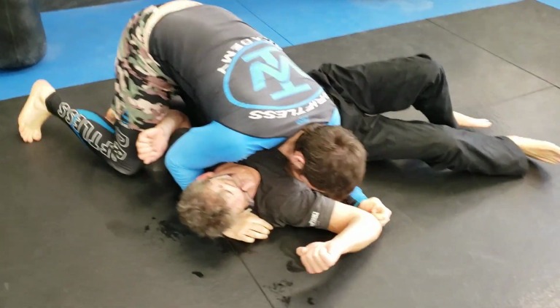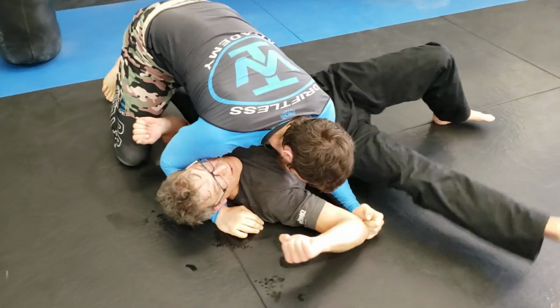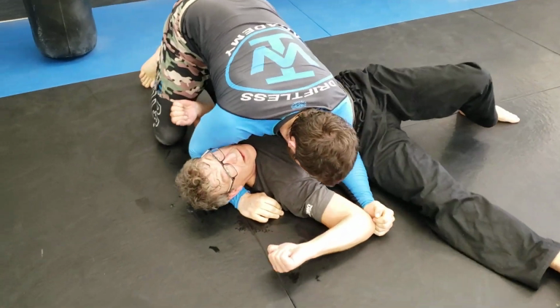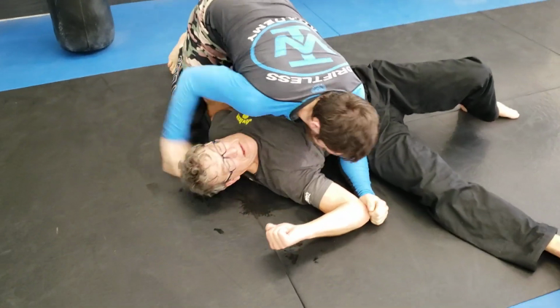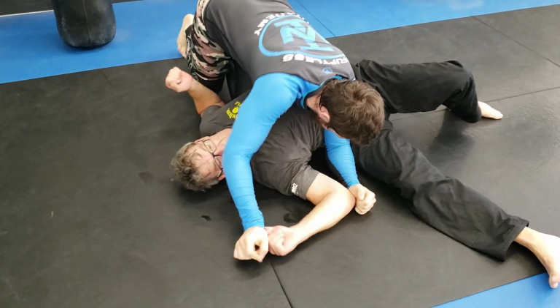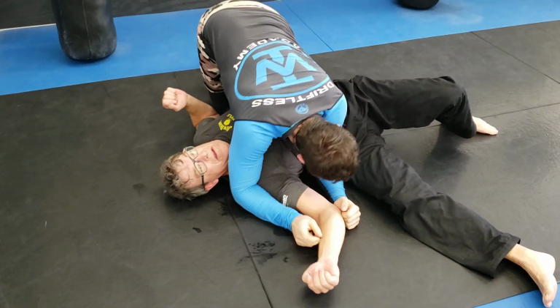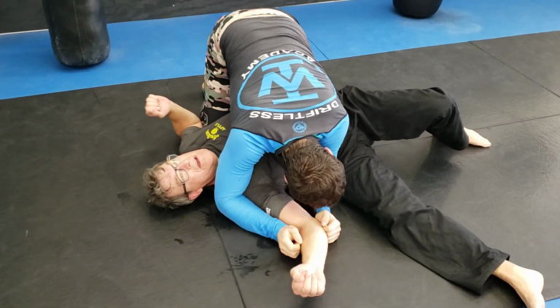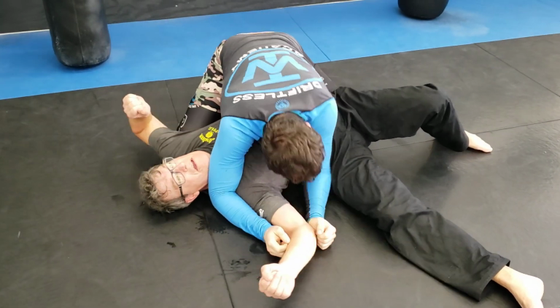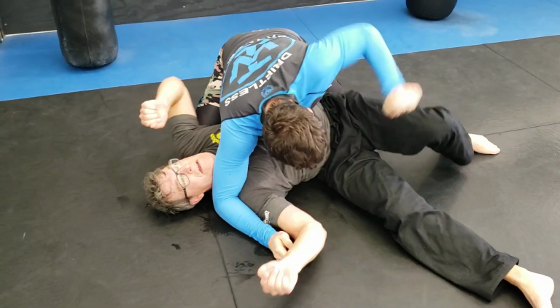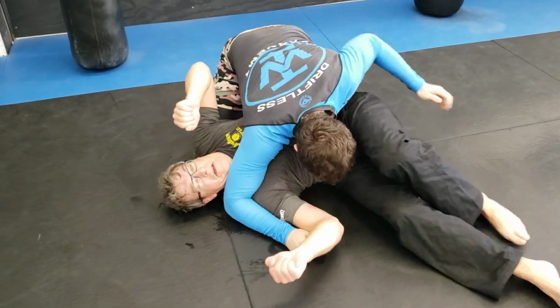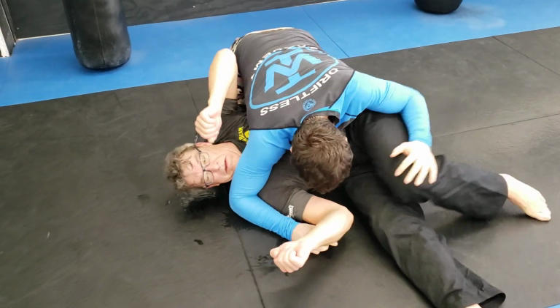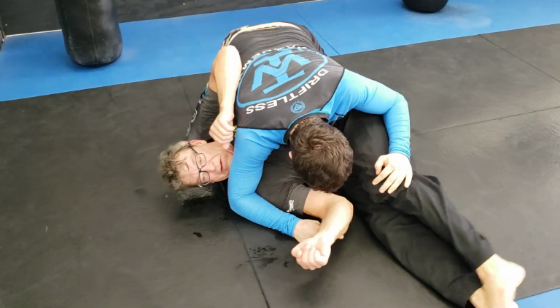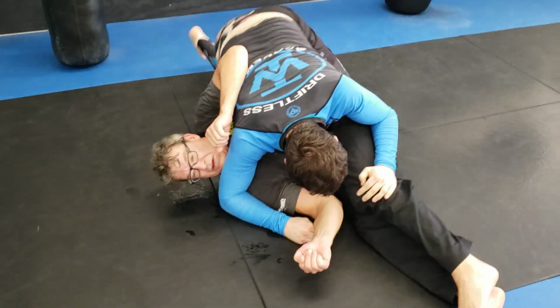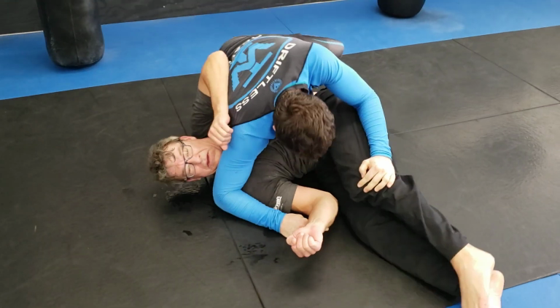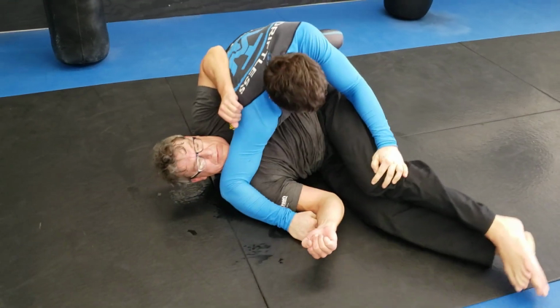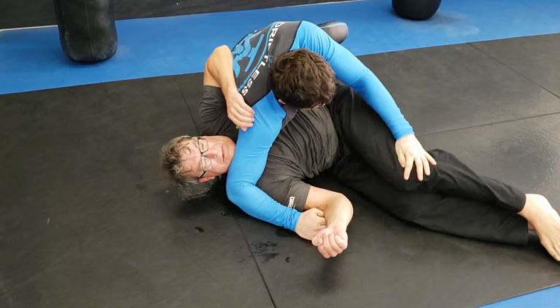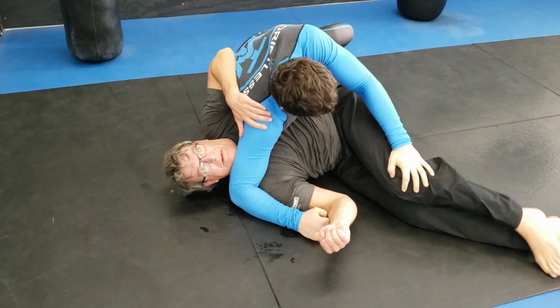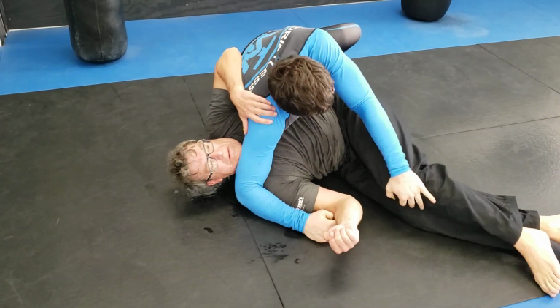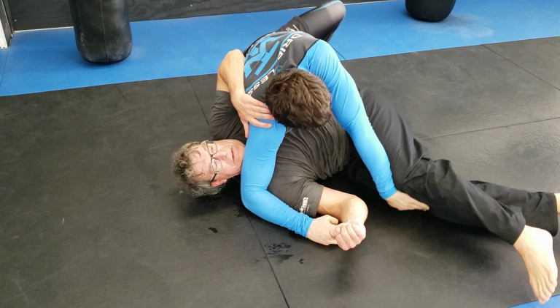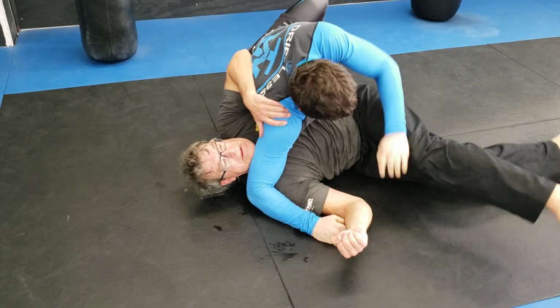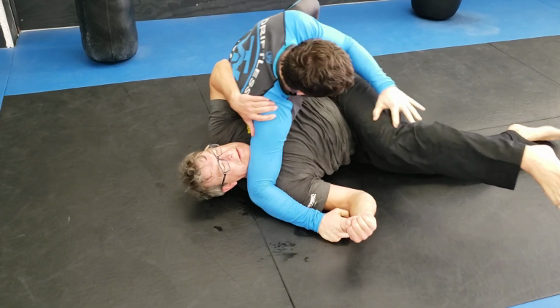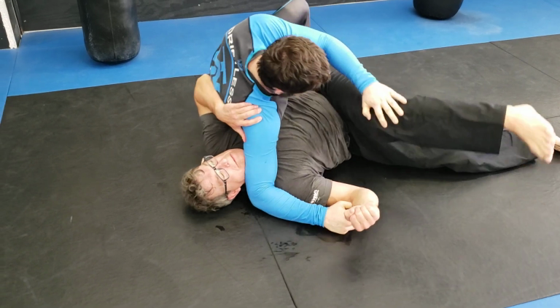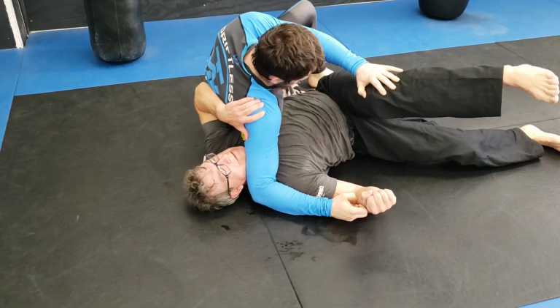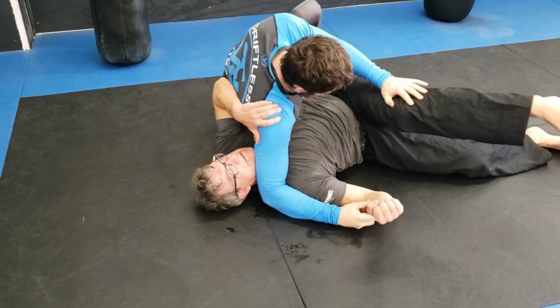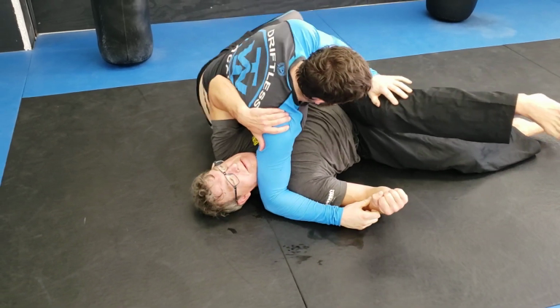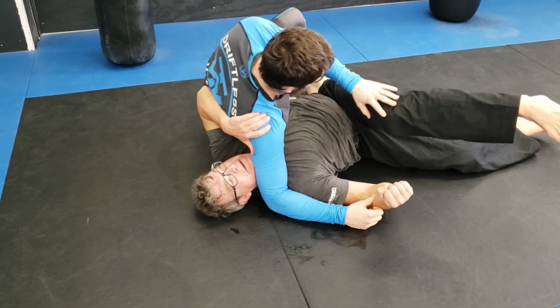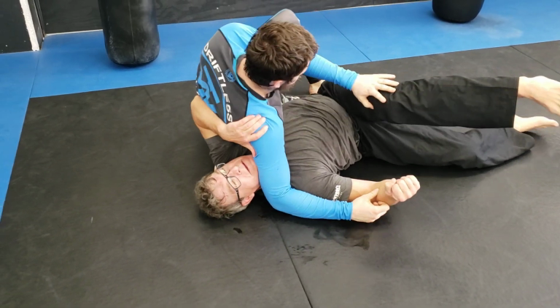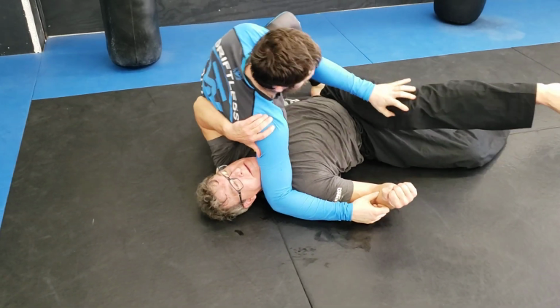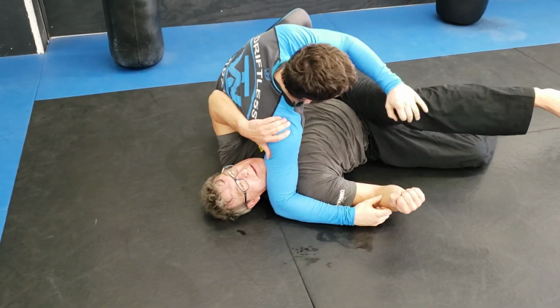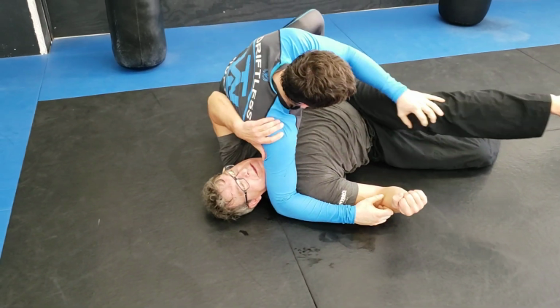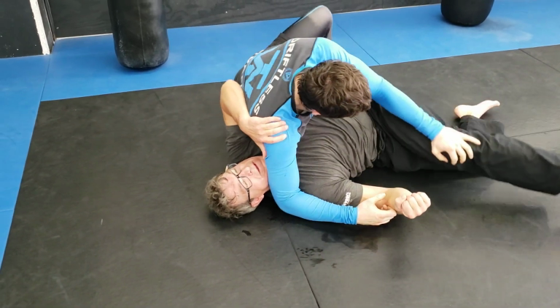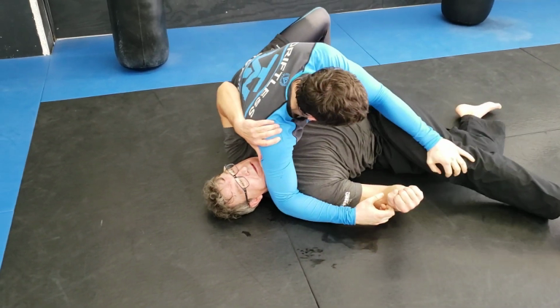Why are we going to side control? Elbow over. Get to your hip. Get to your hip, brace. Scoot back. Scoot back. The higher your hips are under his shoulder, the more uncomfortable he'll be.